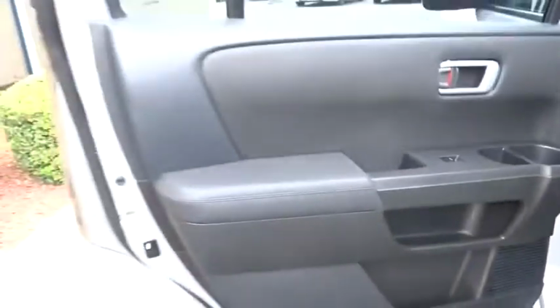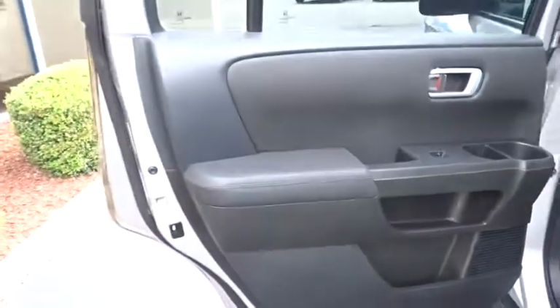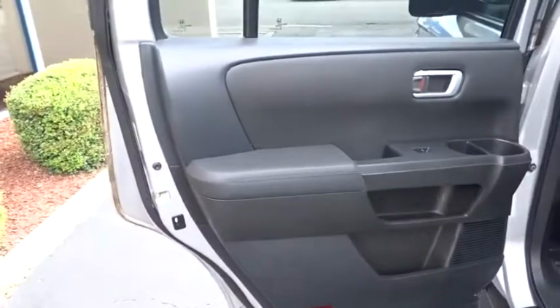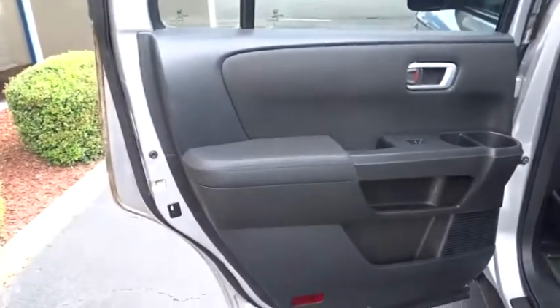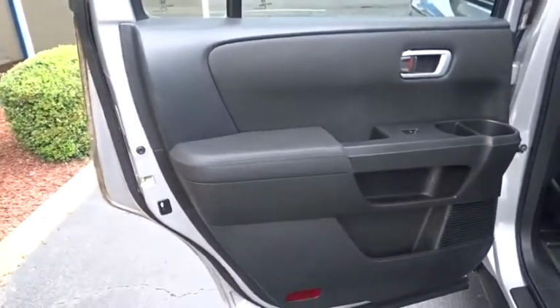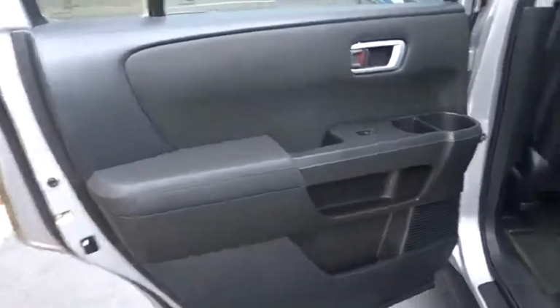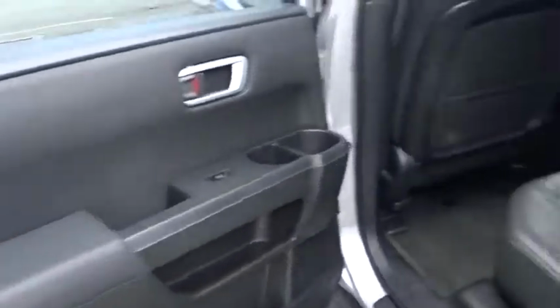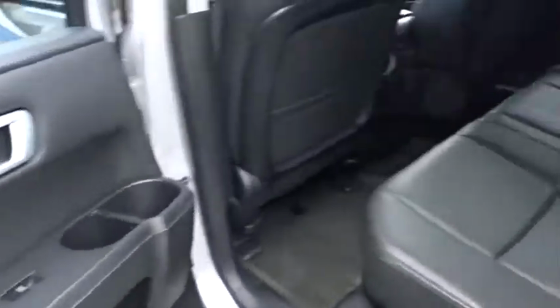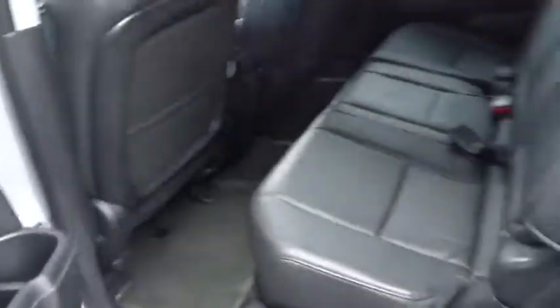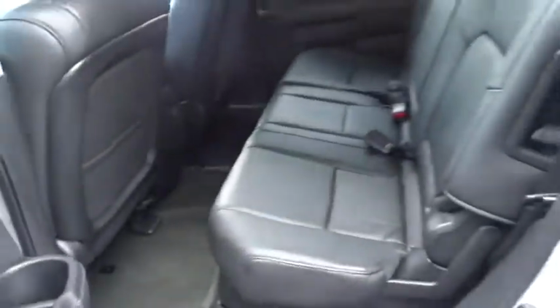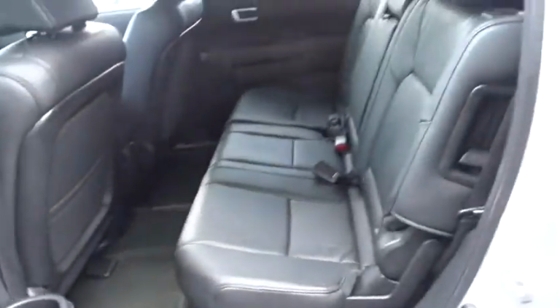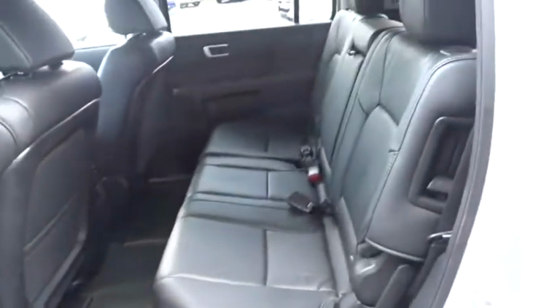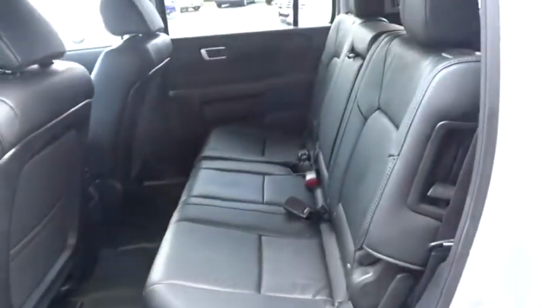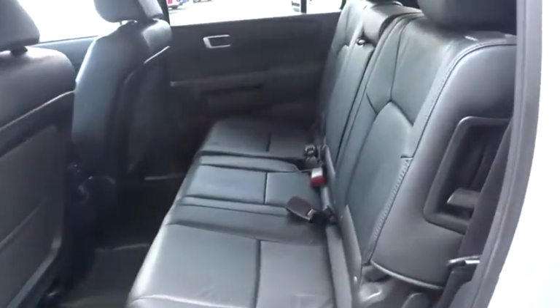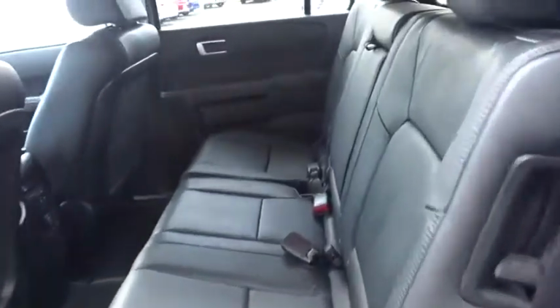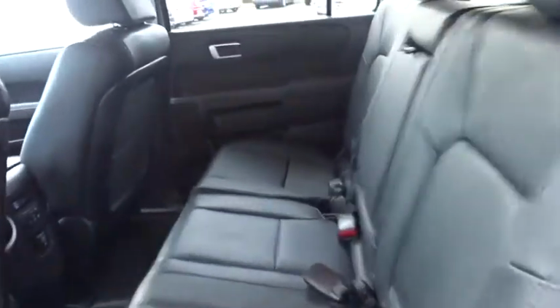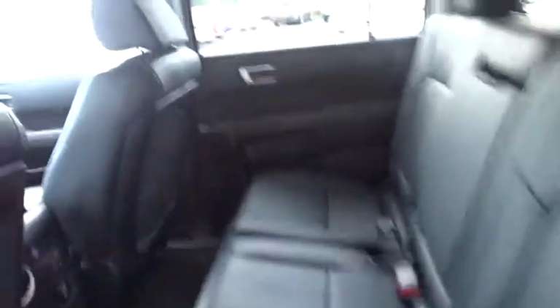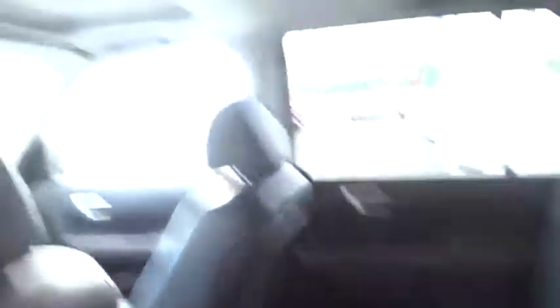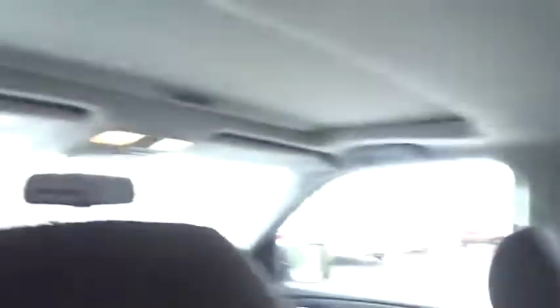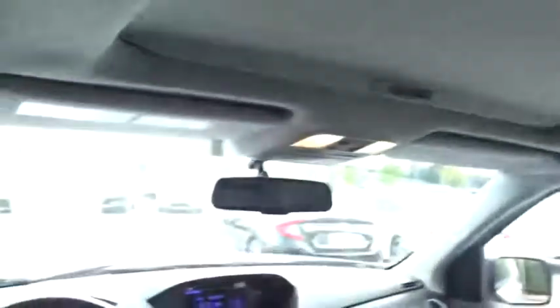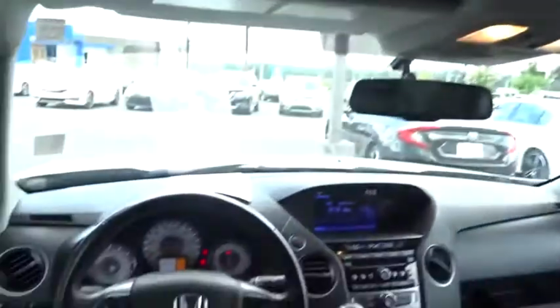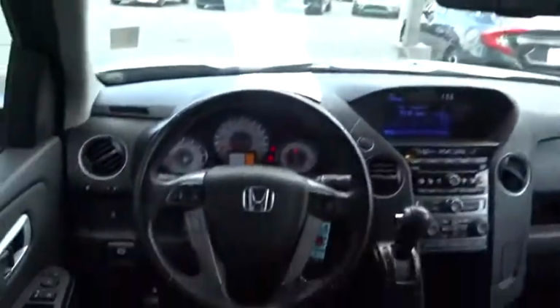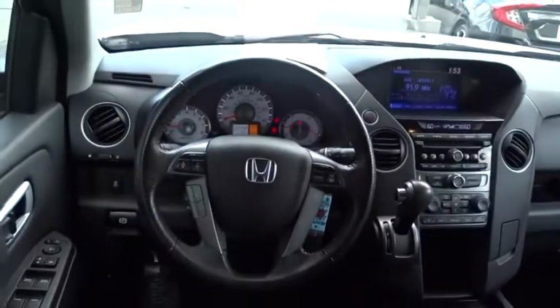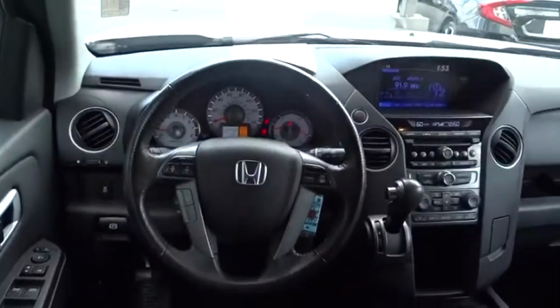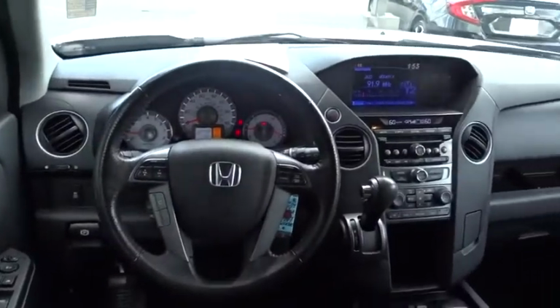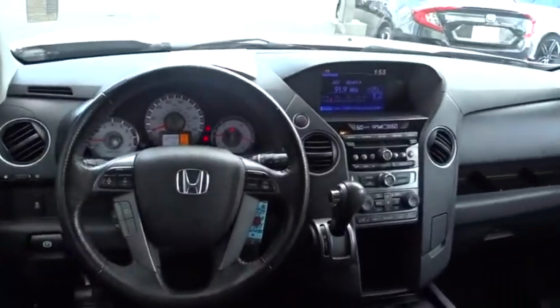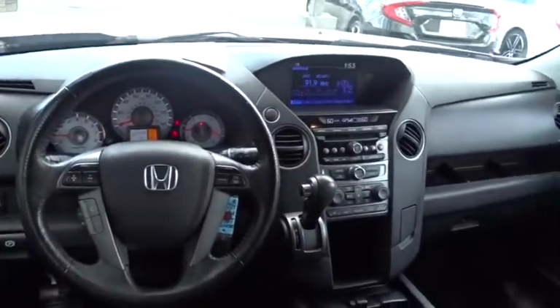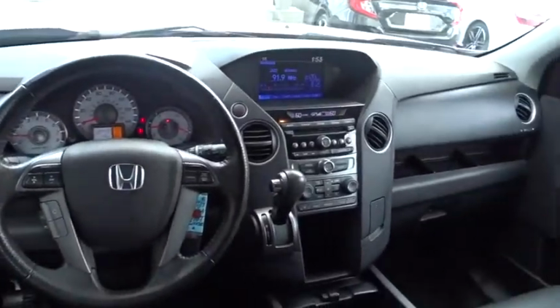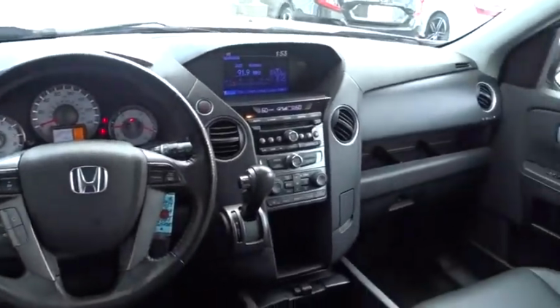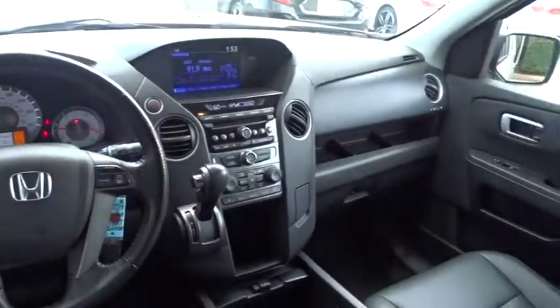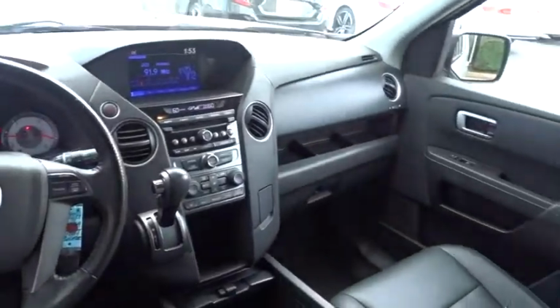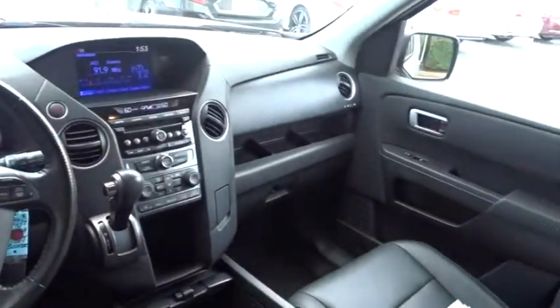Power passenger seat. Backup camera. Stability control. Leather wrapped steering wheel. Bluetooth. Adjustable steering wheel. Power steering. Cruise control.